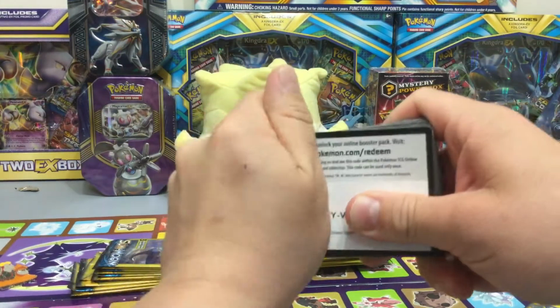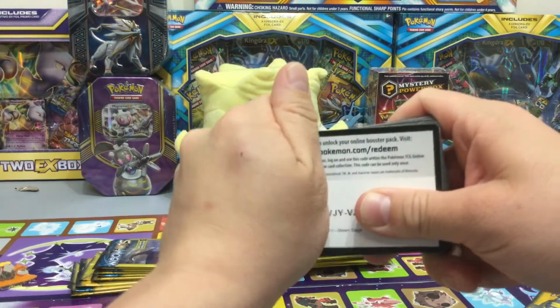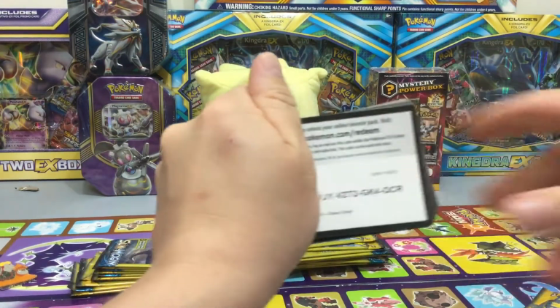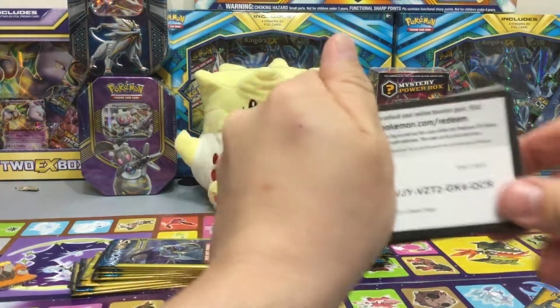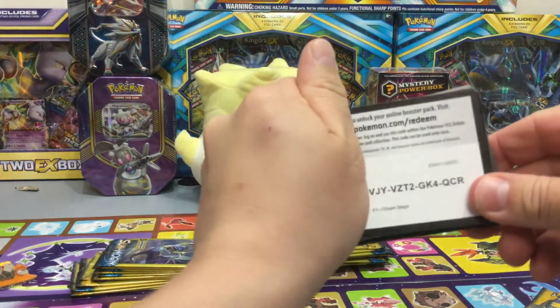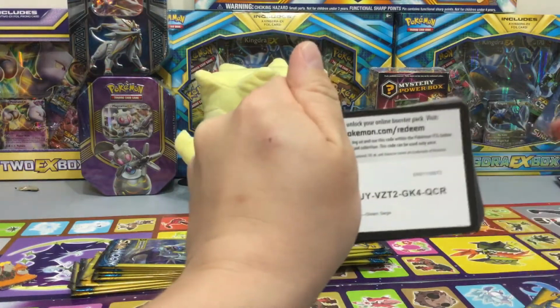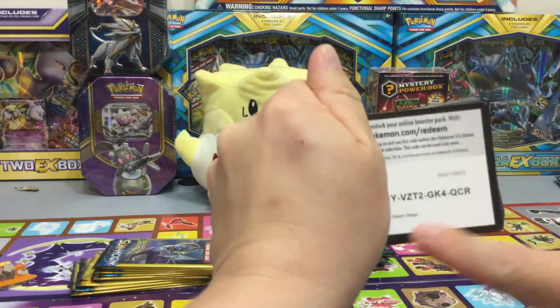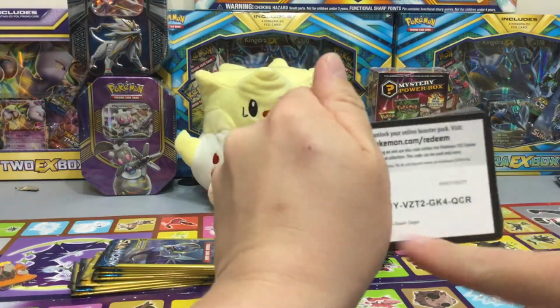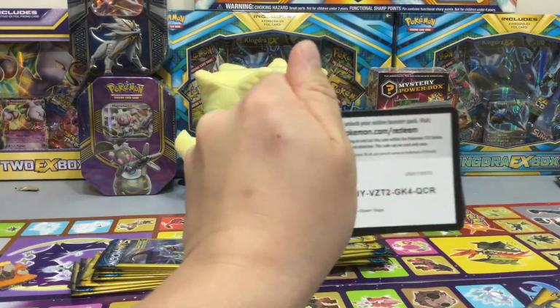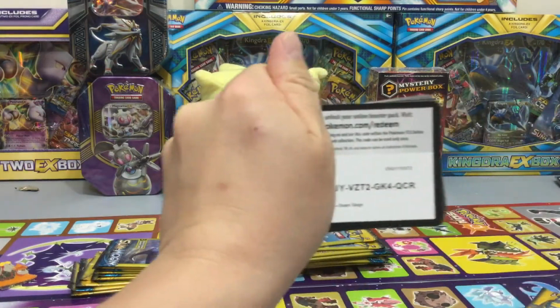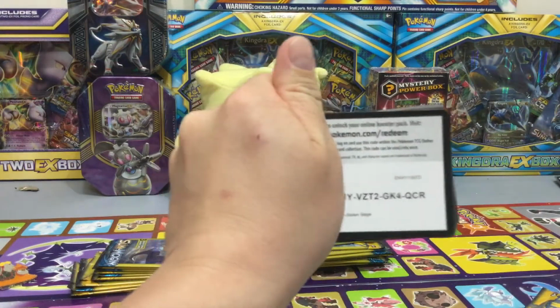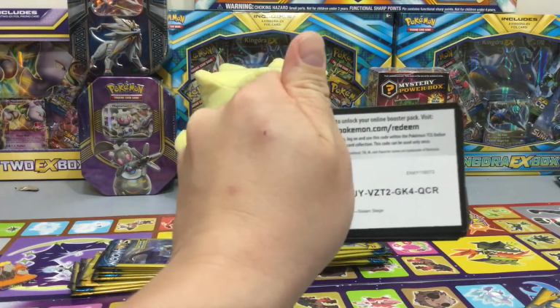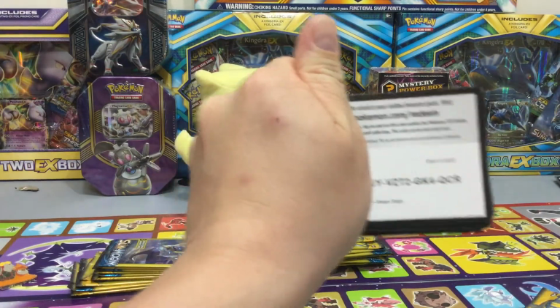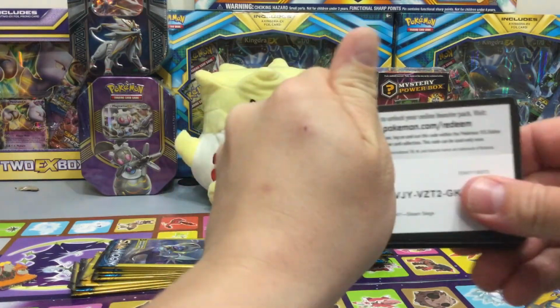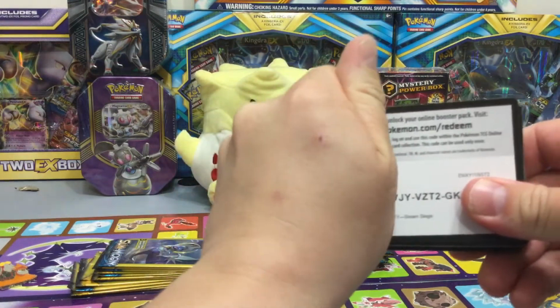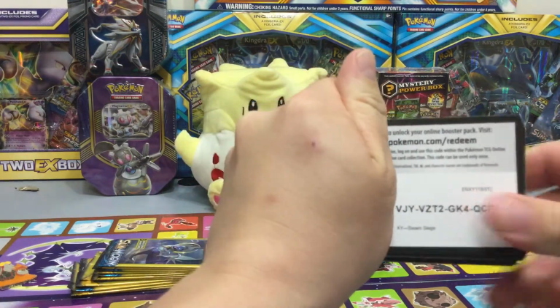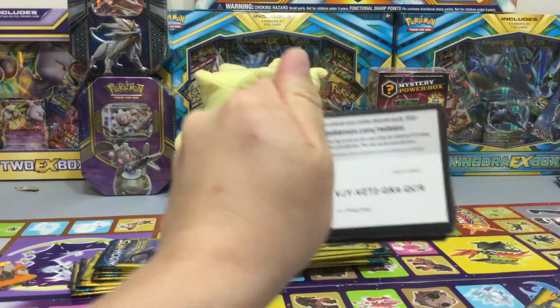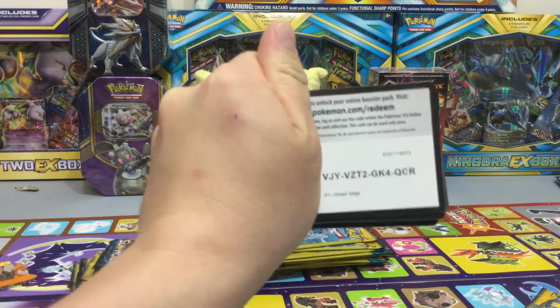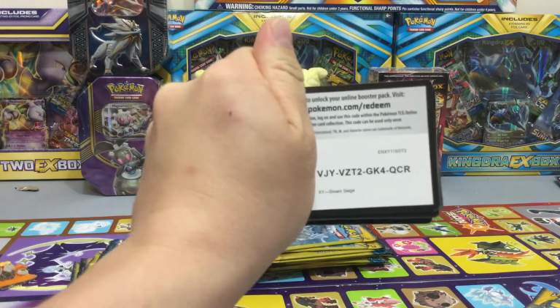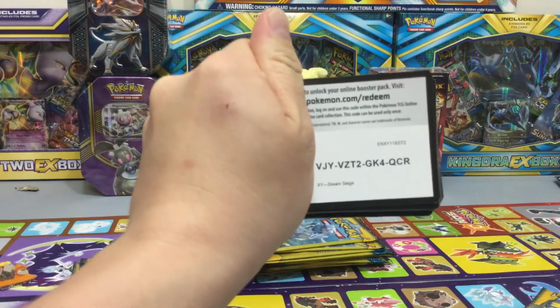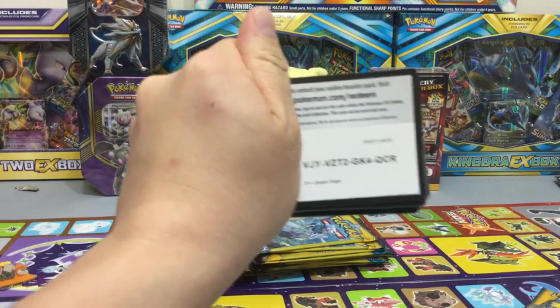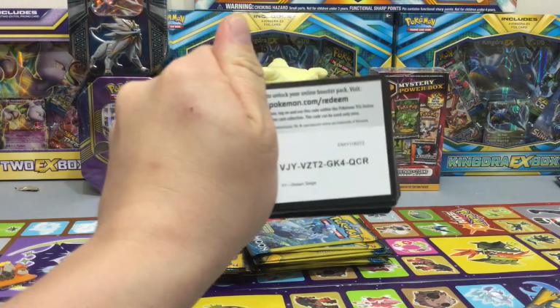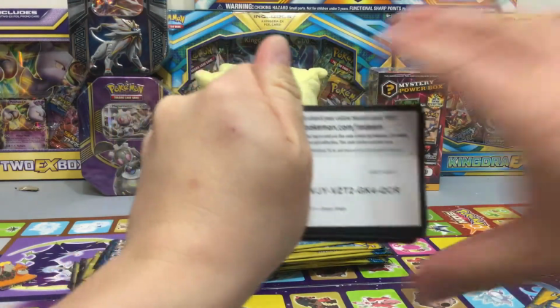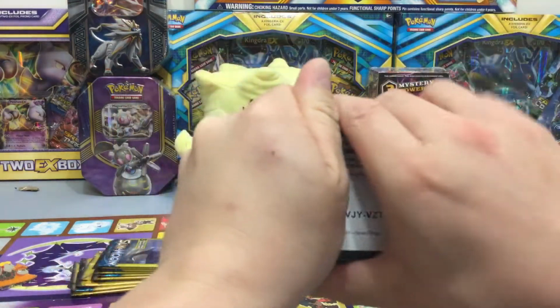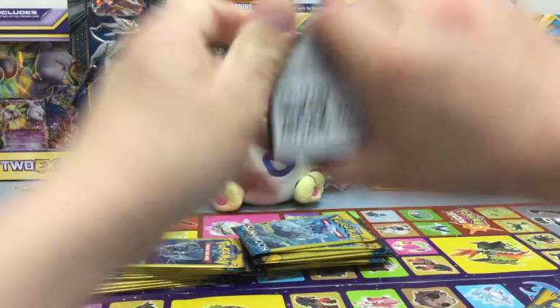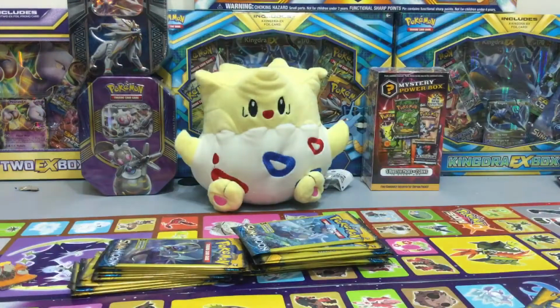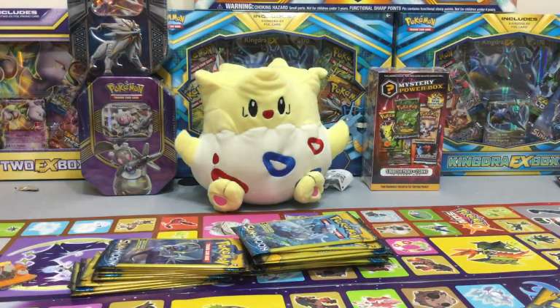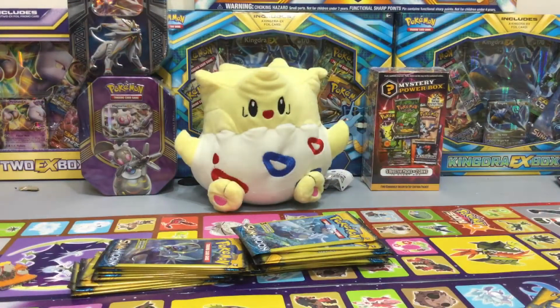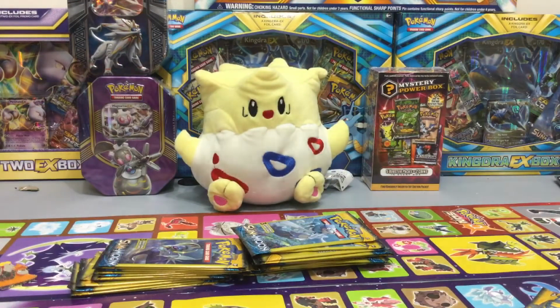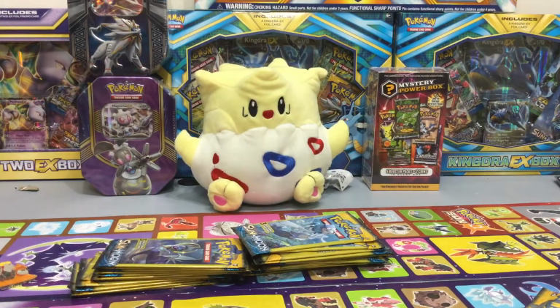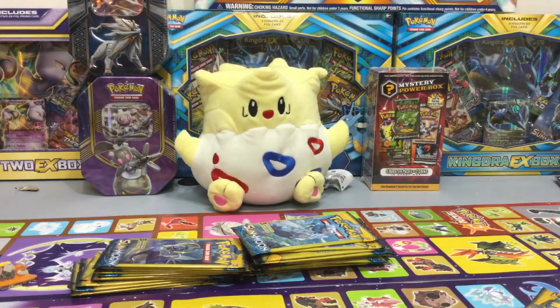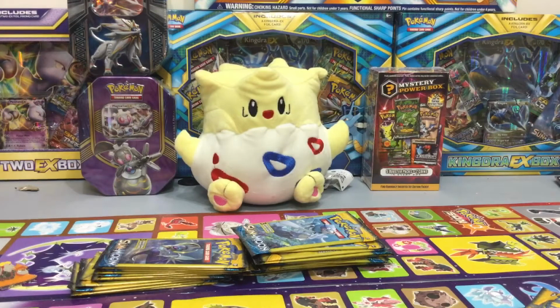For example, I'll give away this one right here. There you go, guys. There's a code right there. There you go, there's a code. Is that better for you guys? Let me know down below if you guys like me doing that instead.